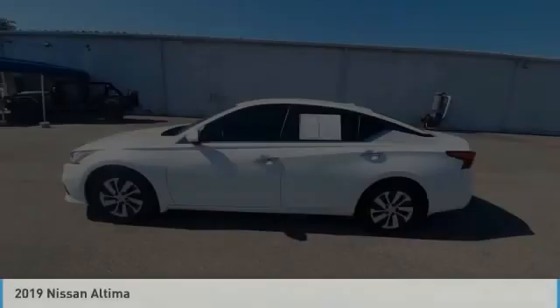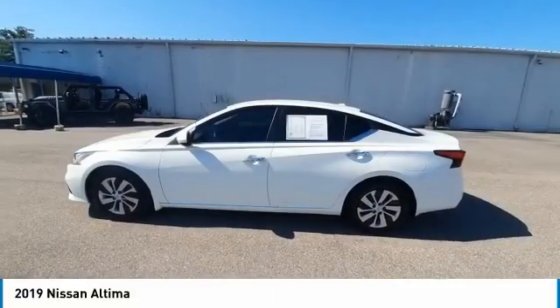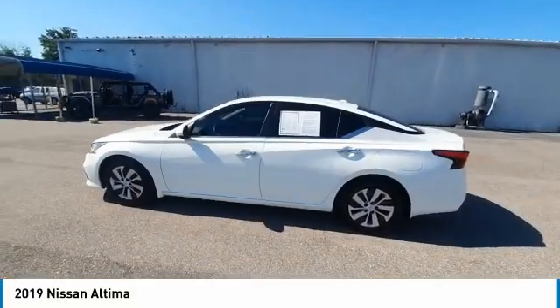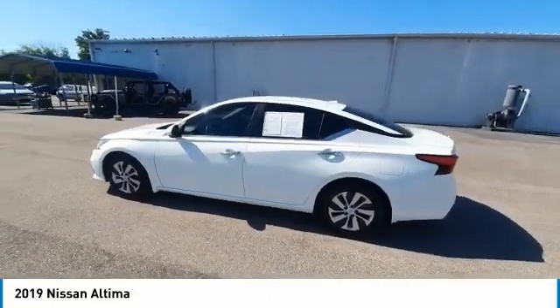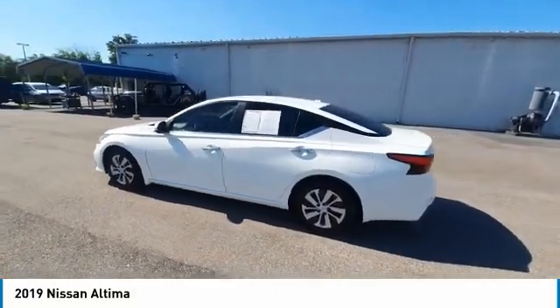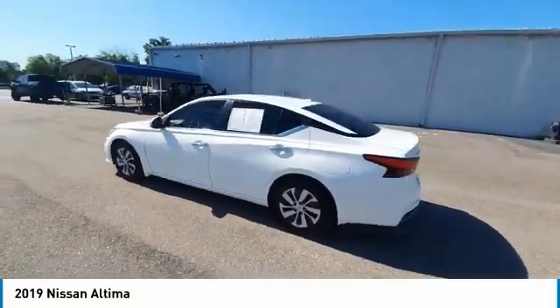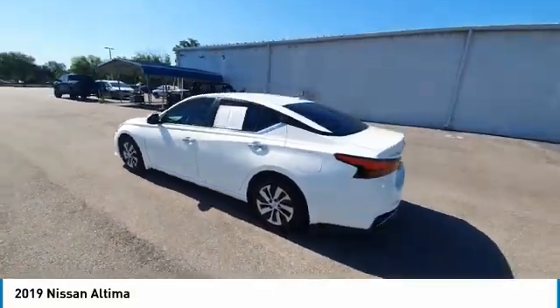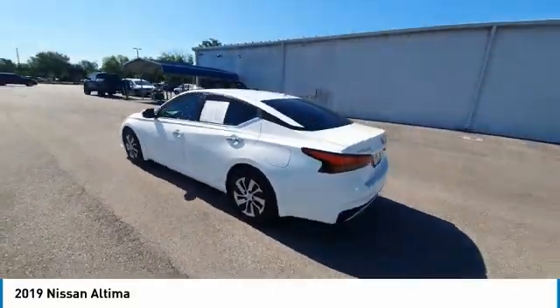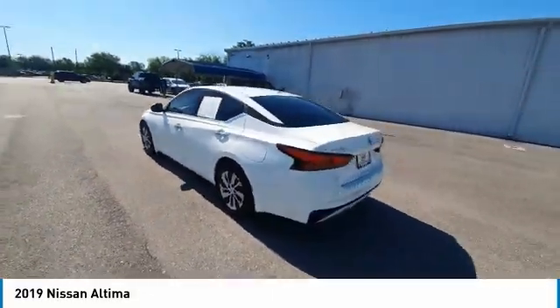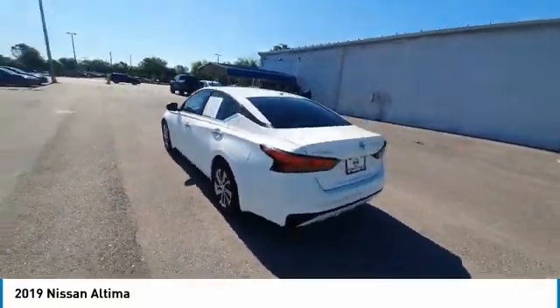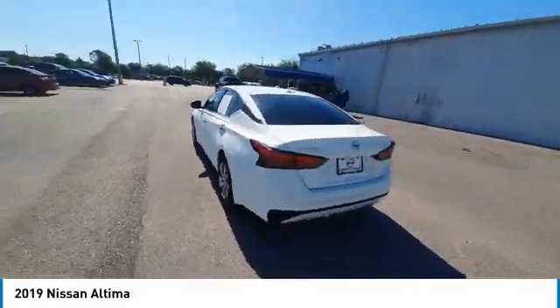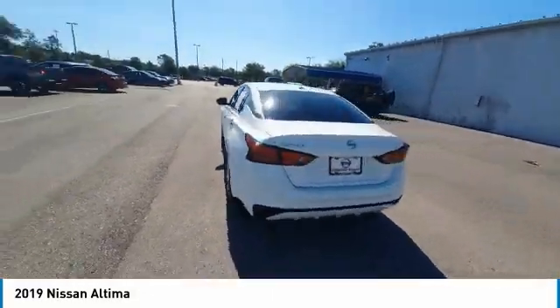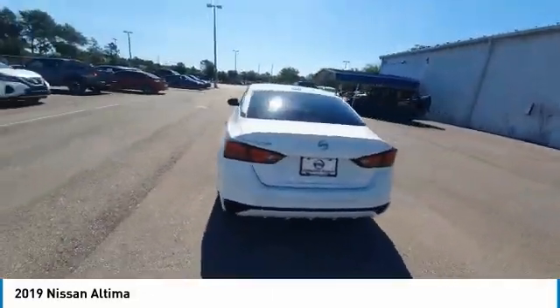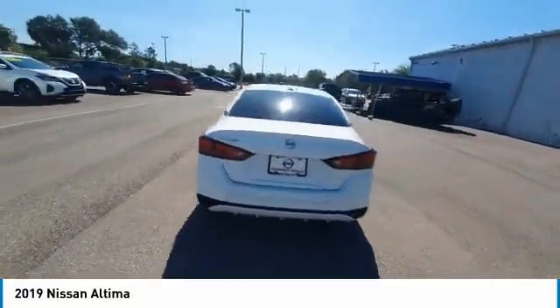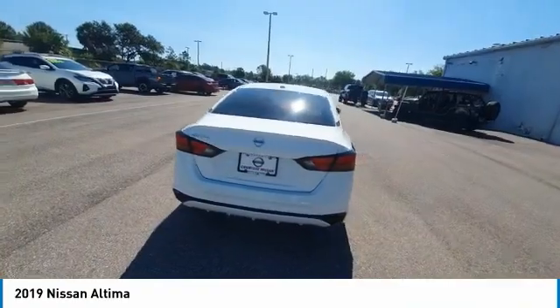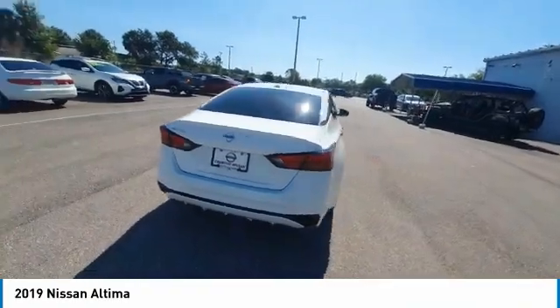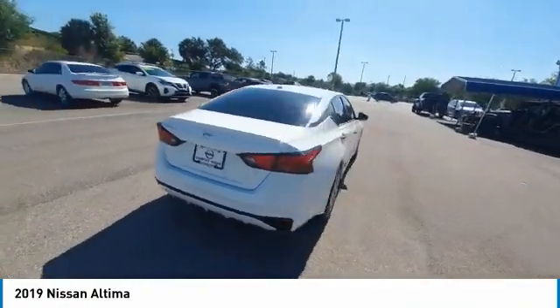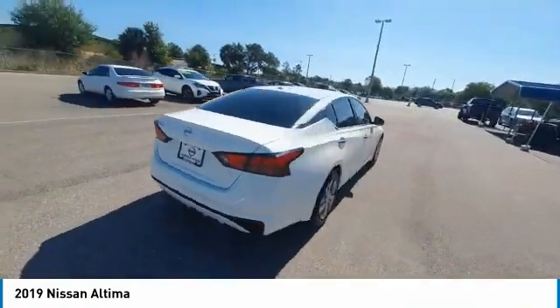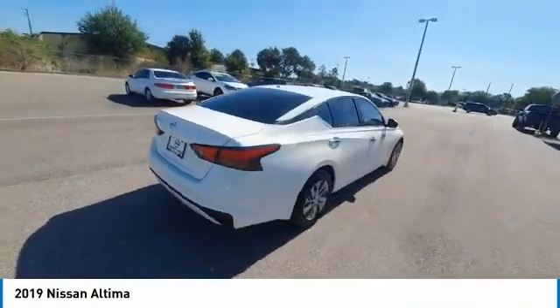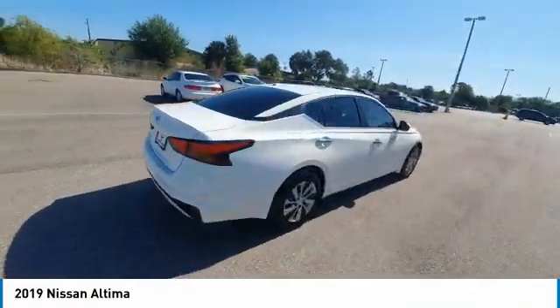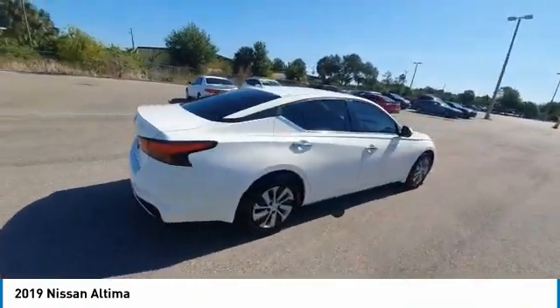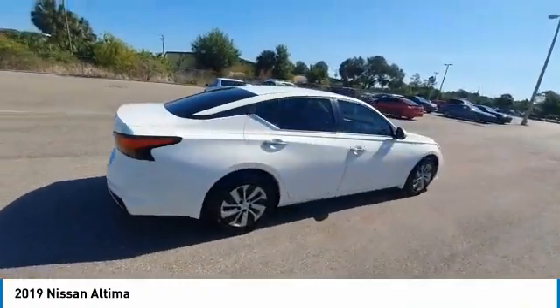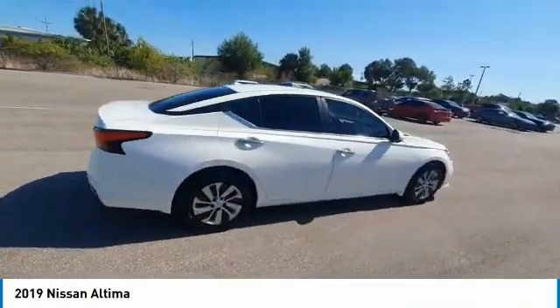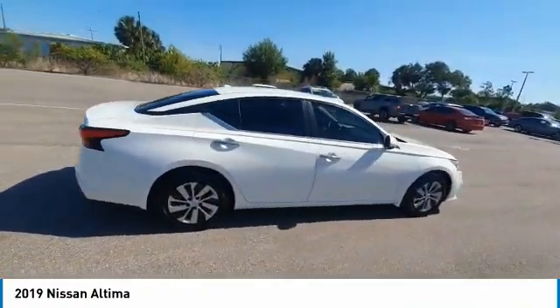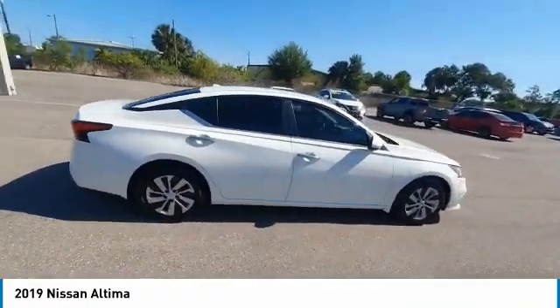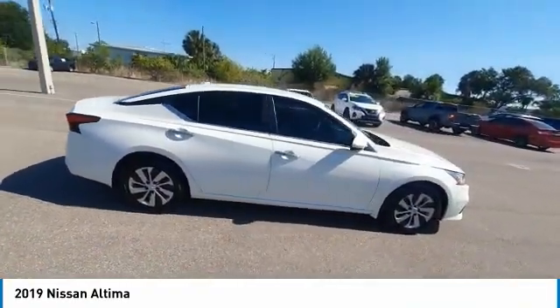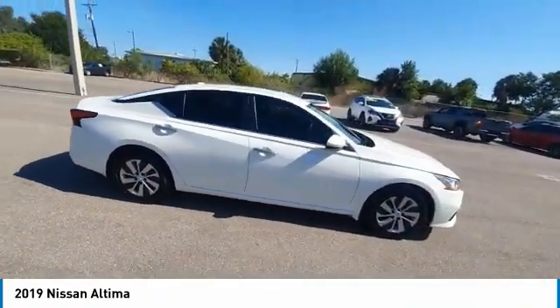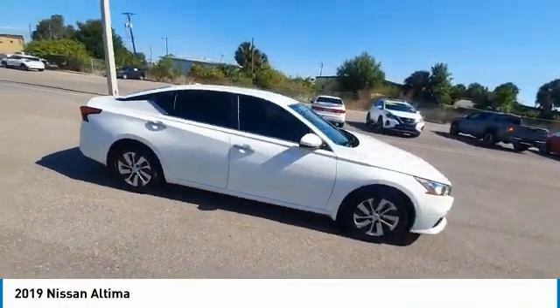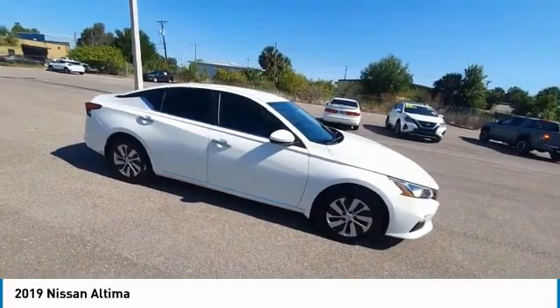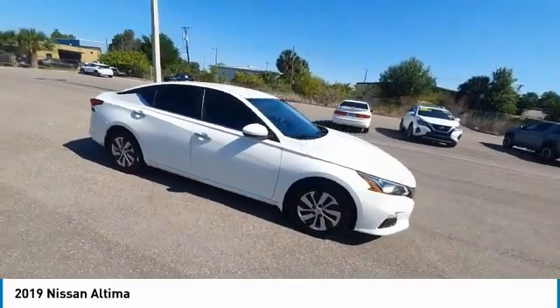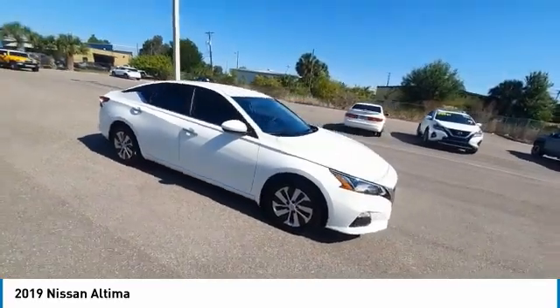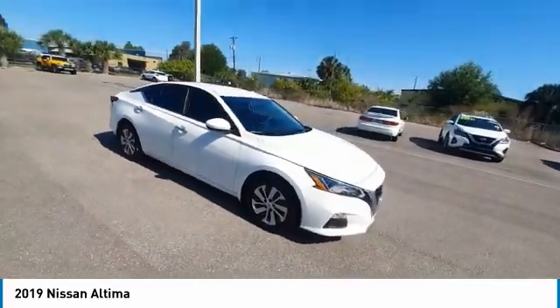Make a great choice today with the 2019 Altima. The Nissan Altima offers advanced features to make life easier, including push-button ignition, which comes standard.